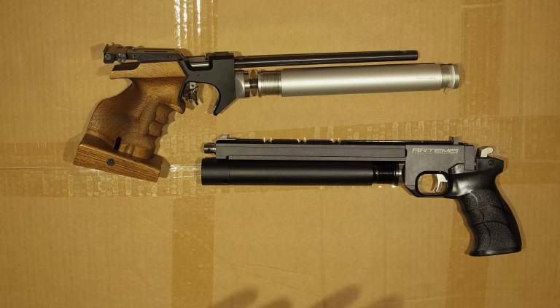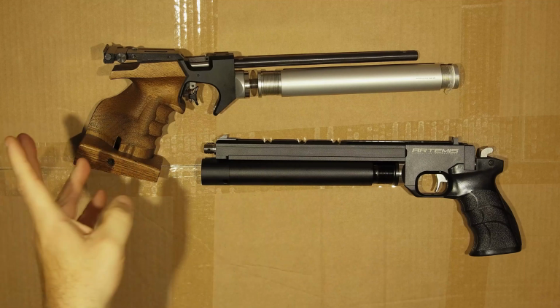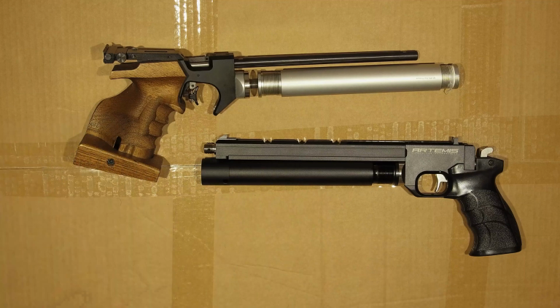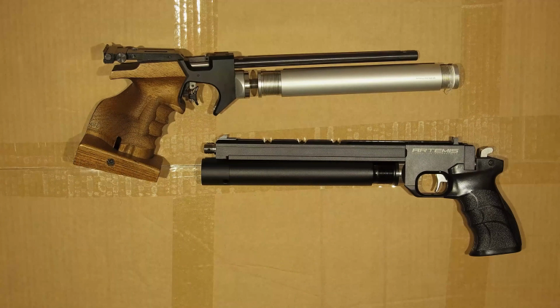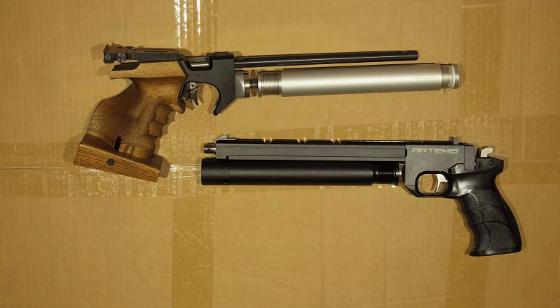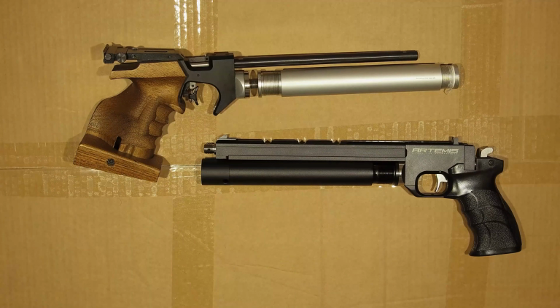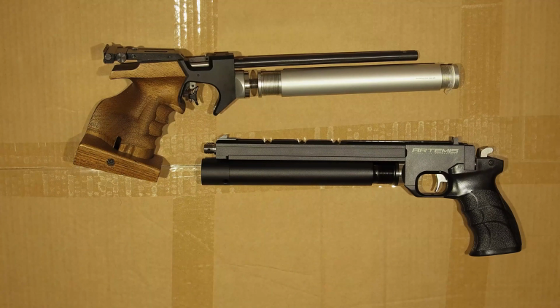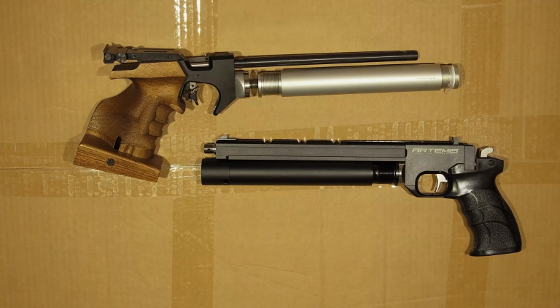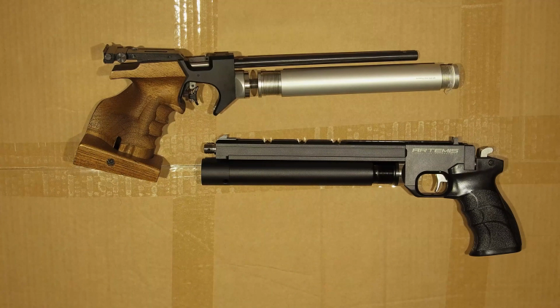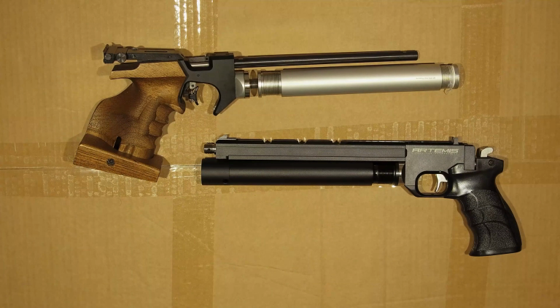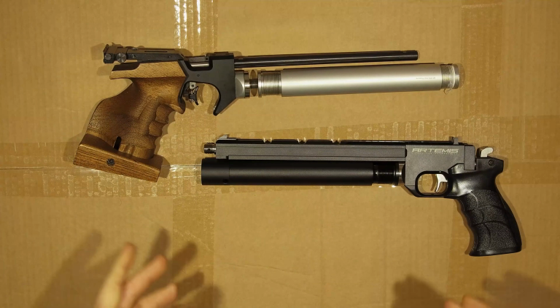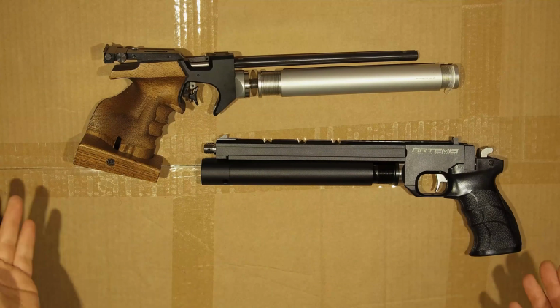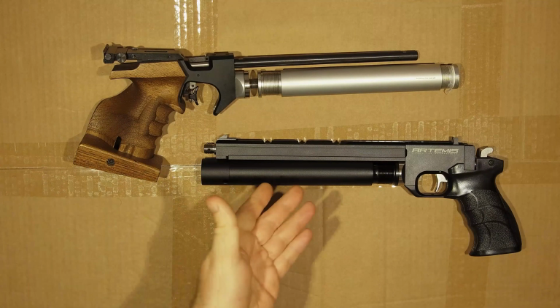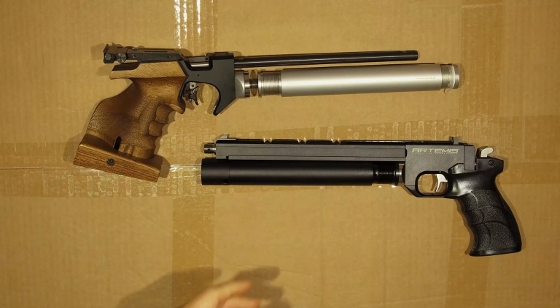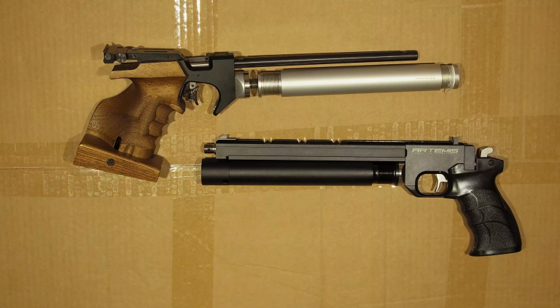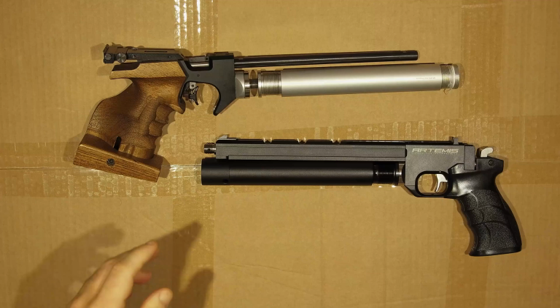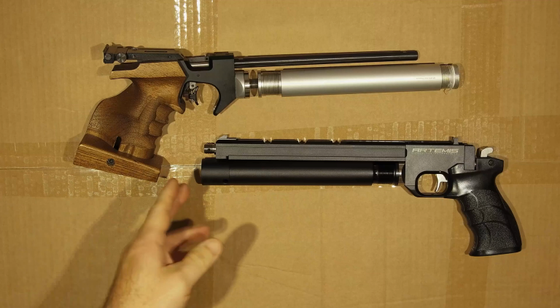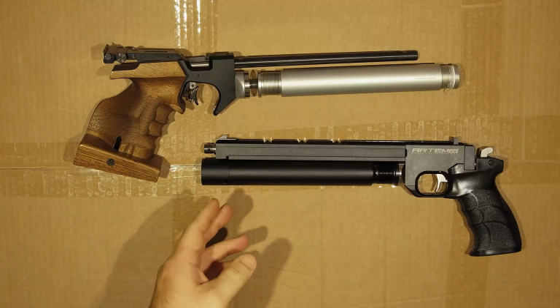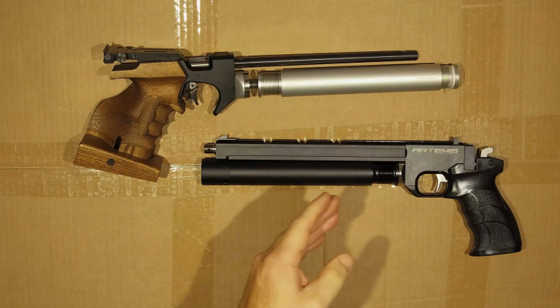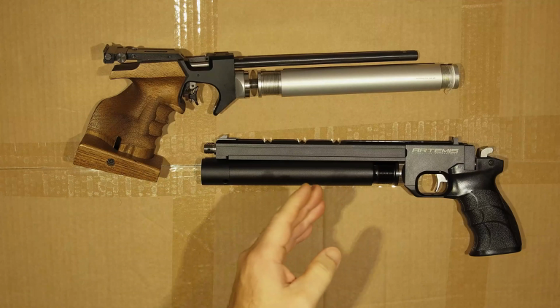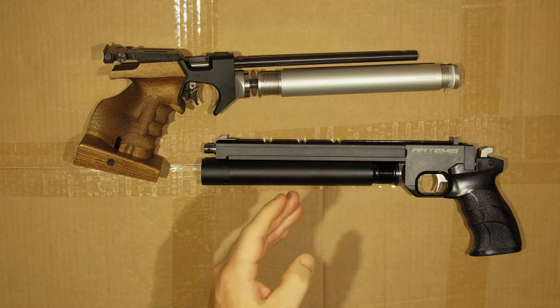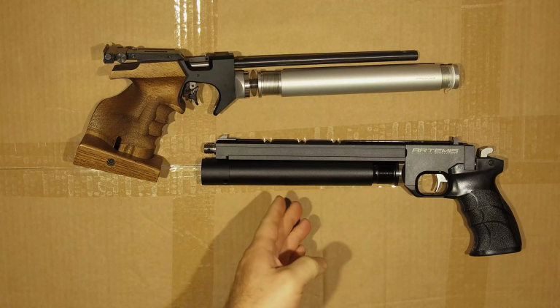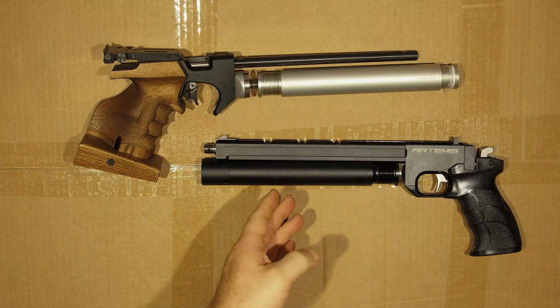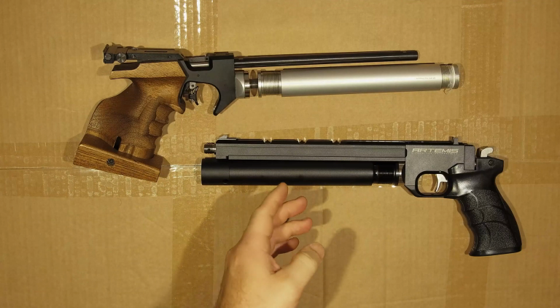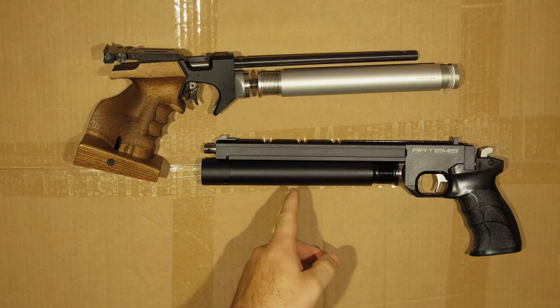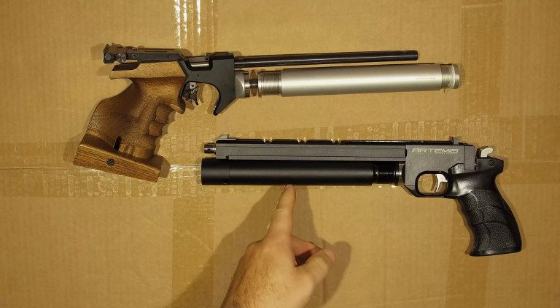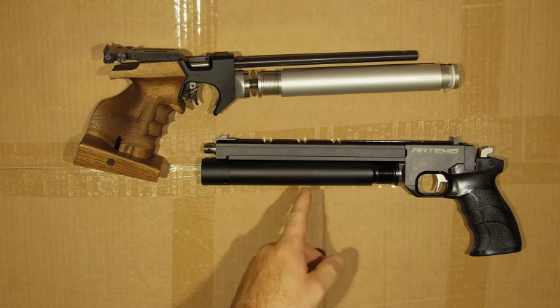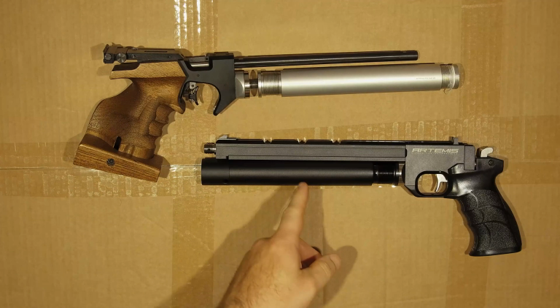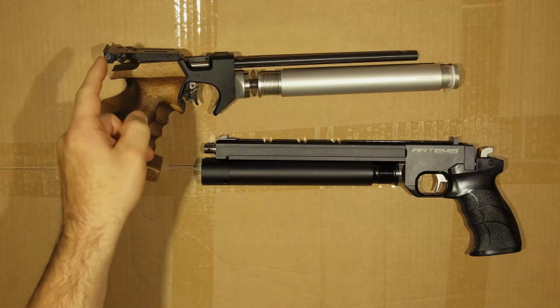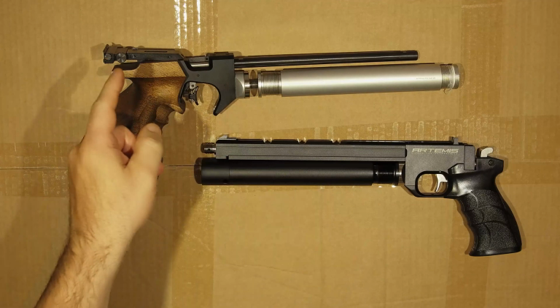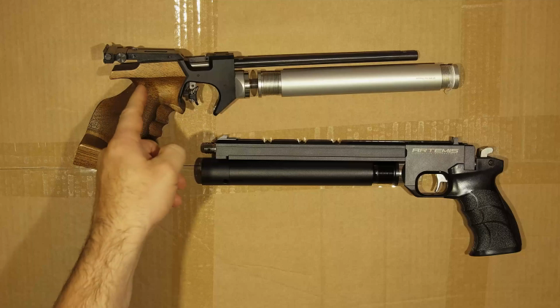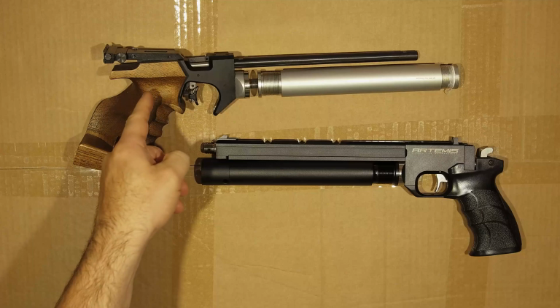Ahoy! Someone had a question I could actually answer, so I thought I'd make a quick video, hence the jank. And the question is: can you use an air cylinder from a PP-700SA on the PP-20?